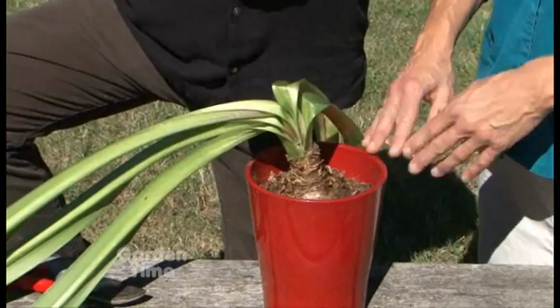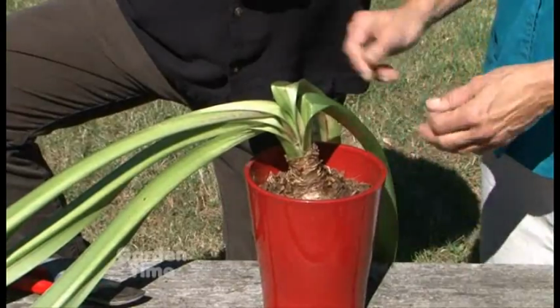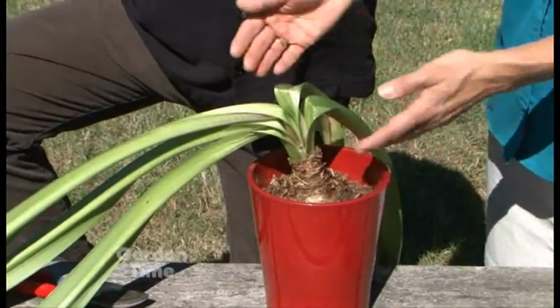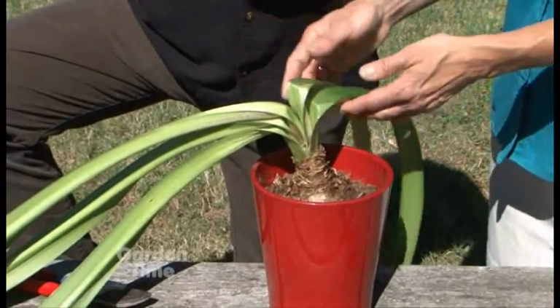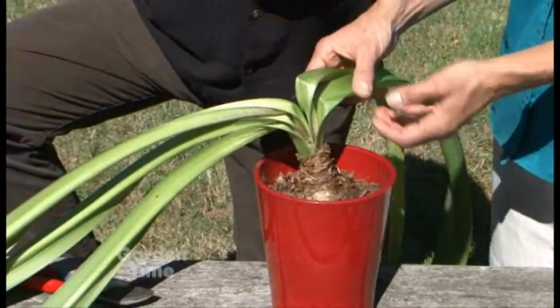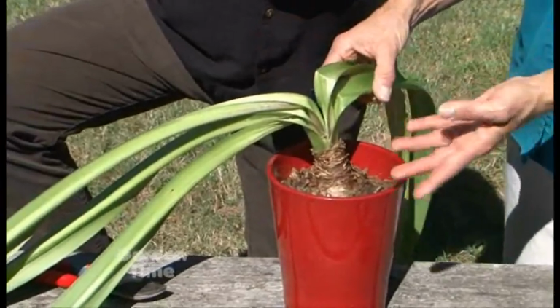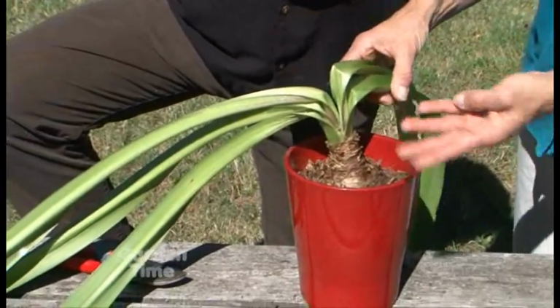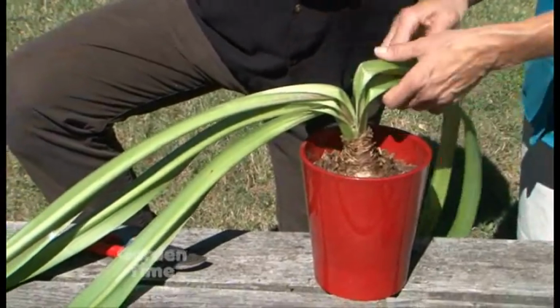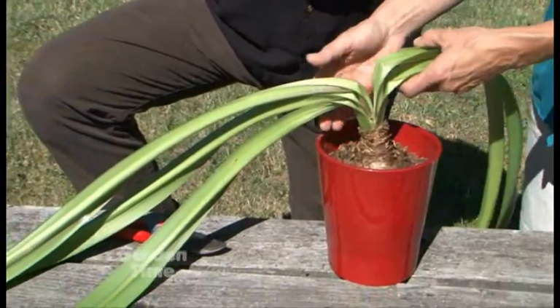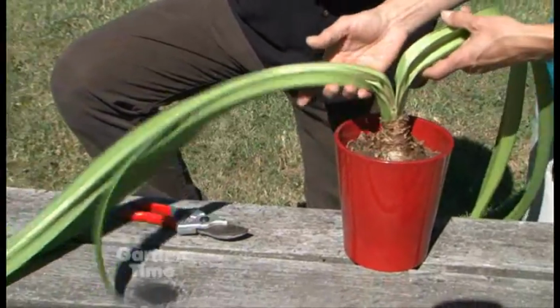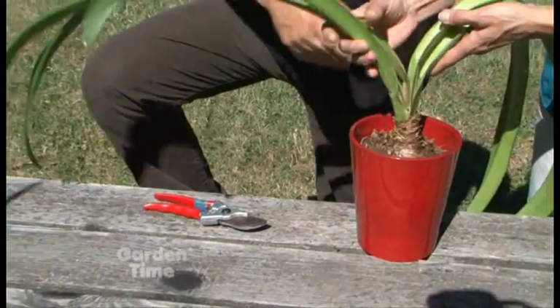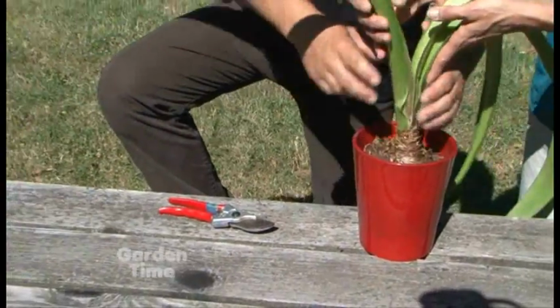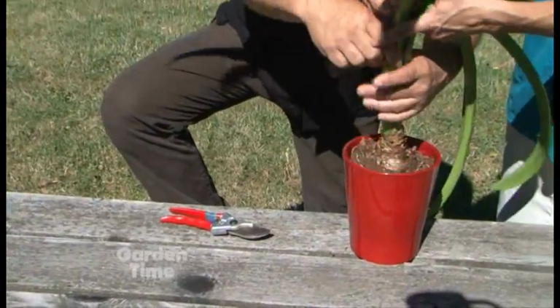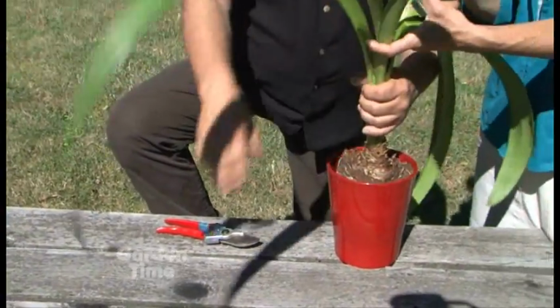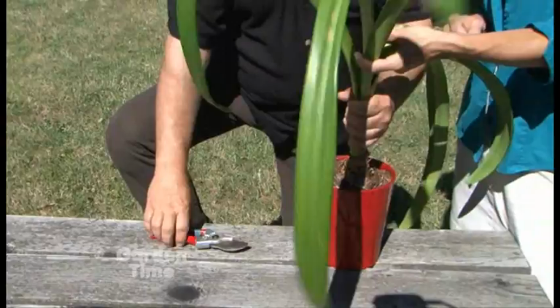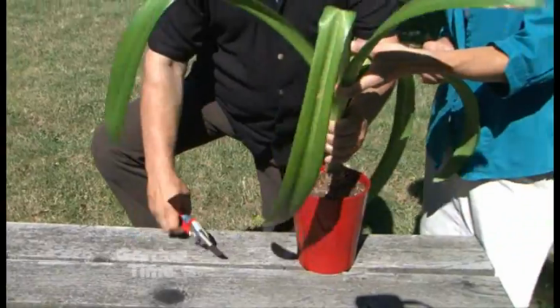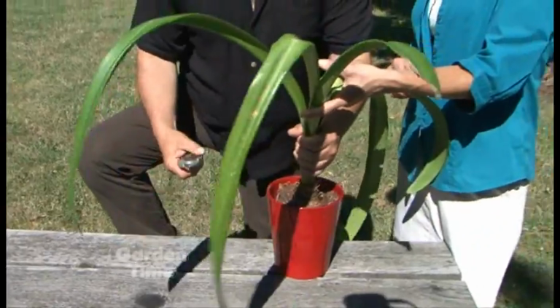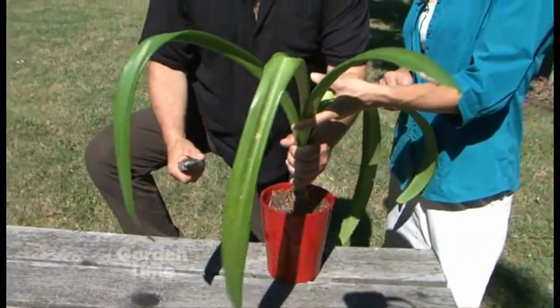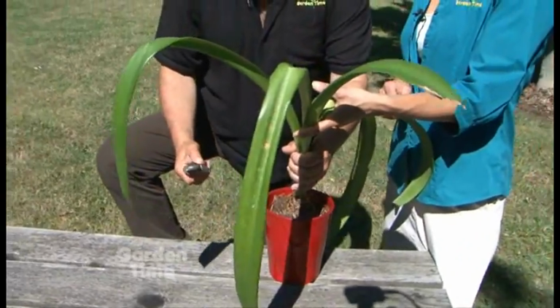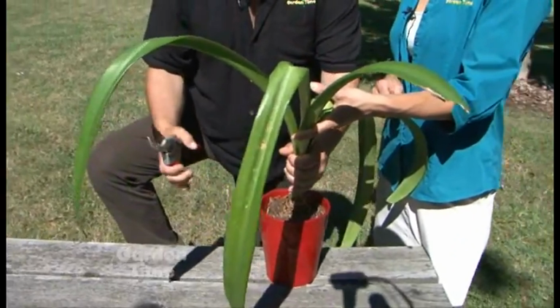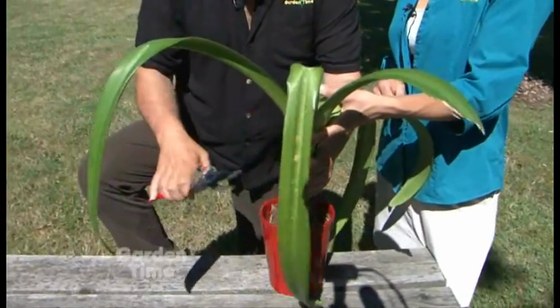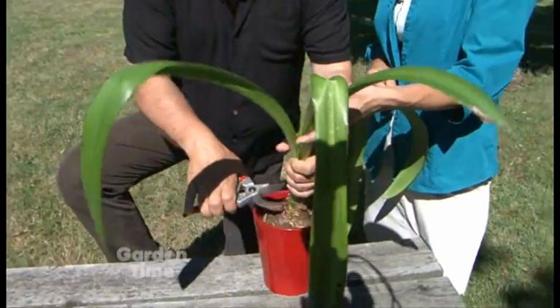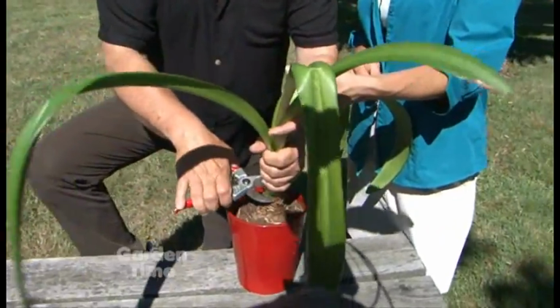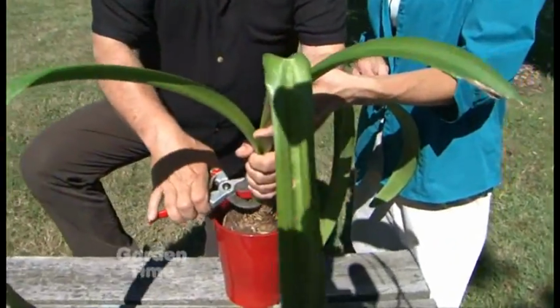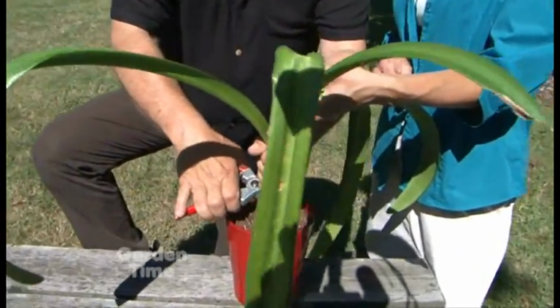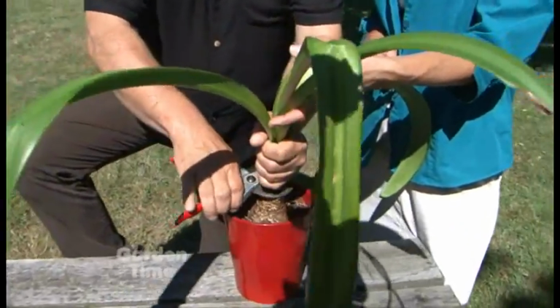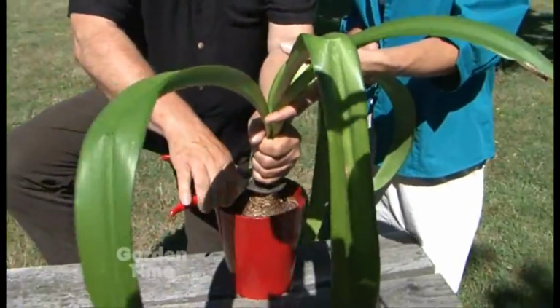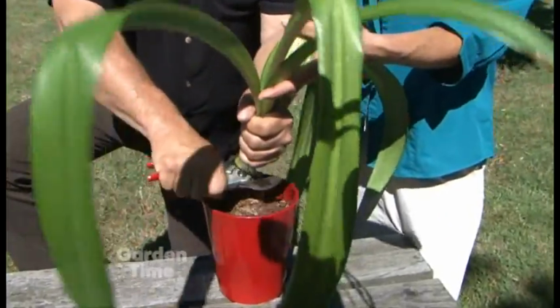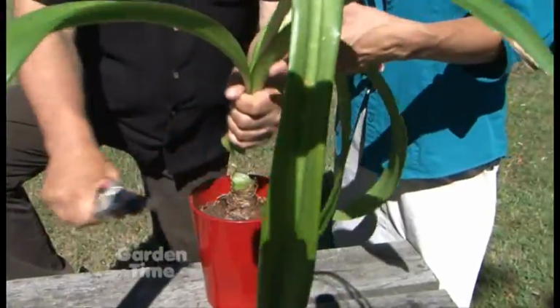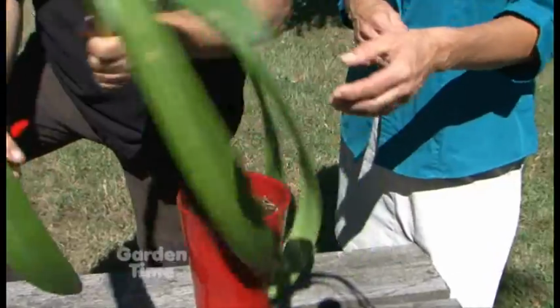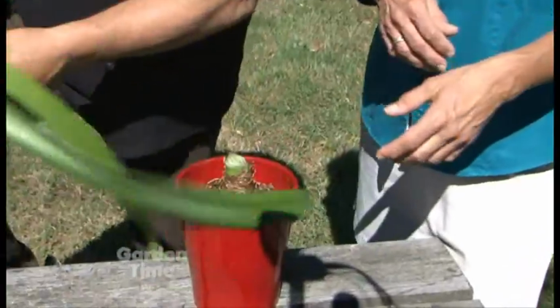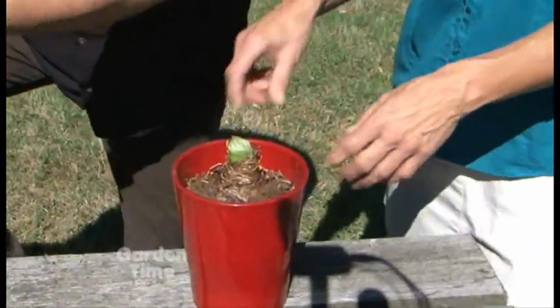As you can see, the foliage is starting to die back, so we are going to cut it back. Once it does start to fade, you can just take your pruners and go in right at the base and give it one quick snip.